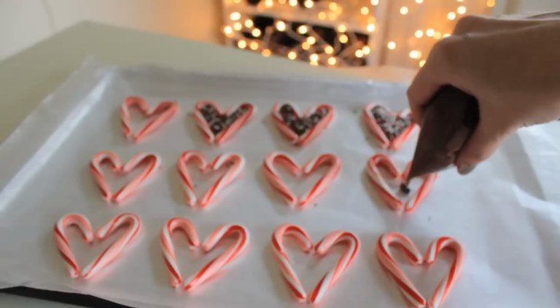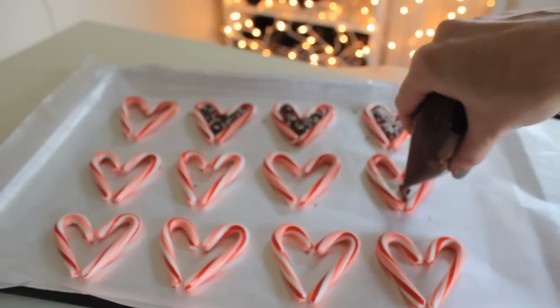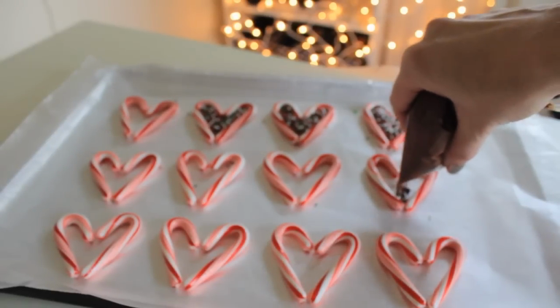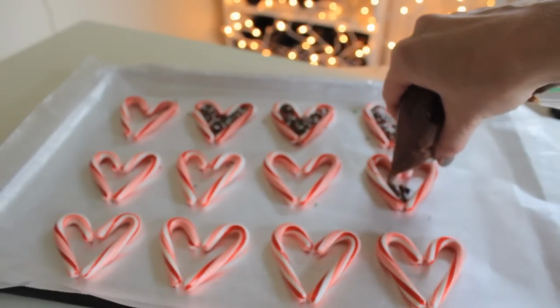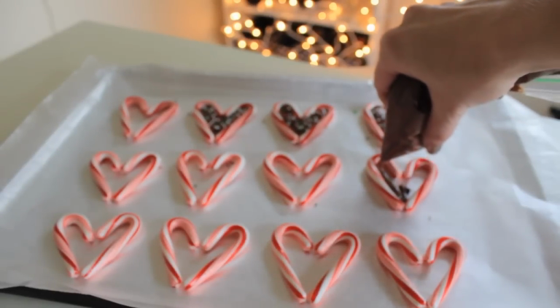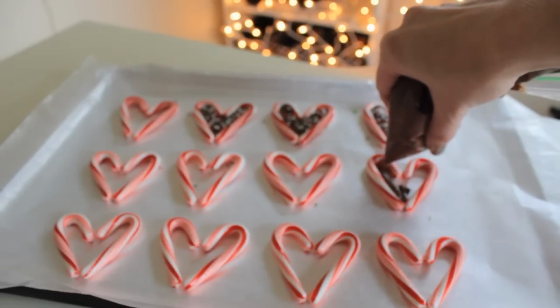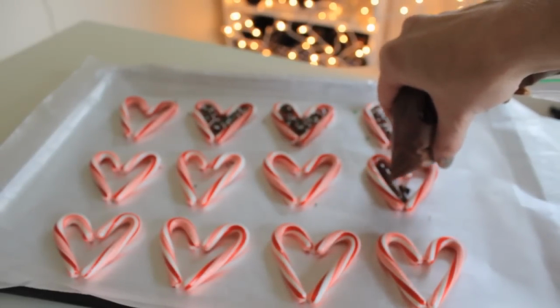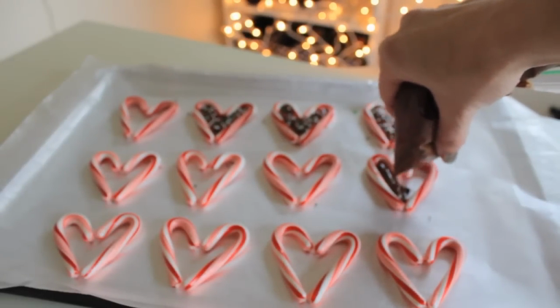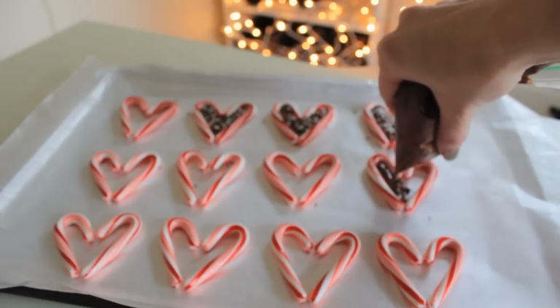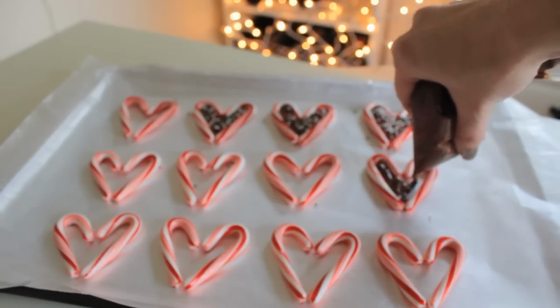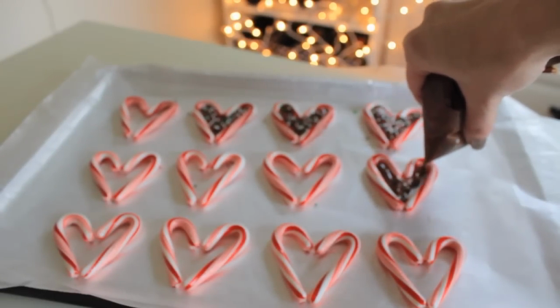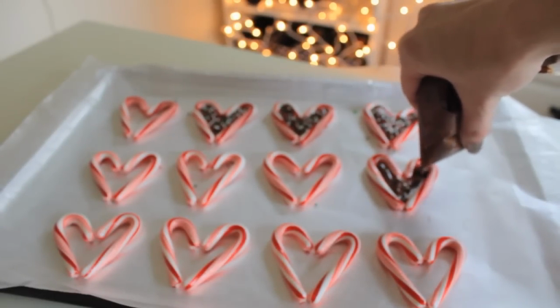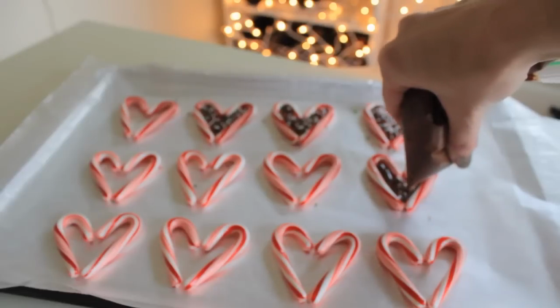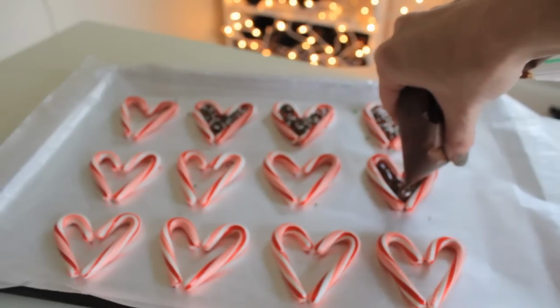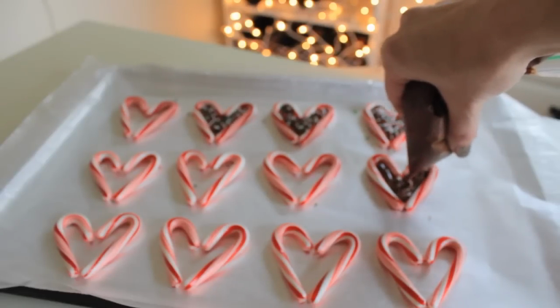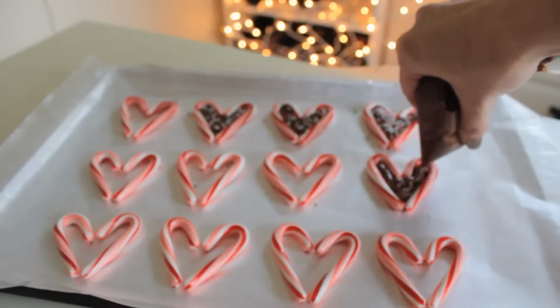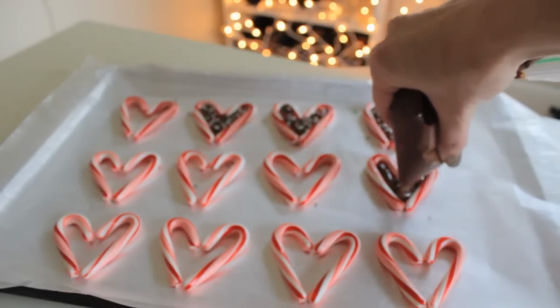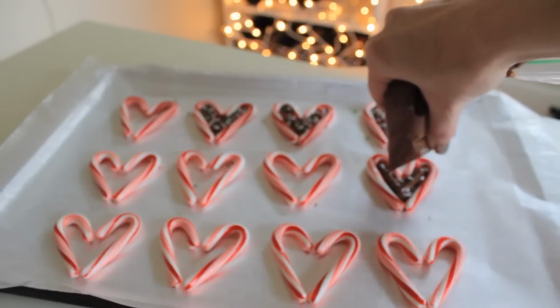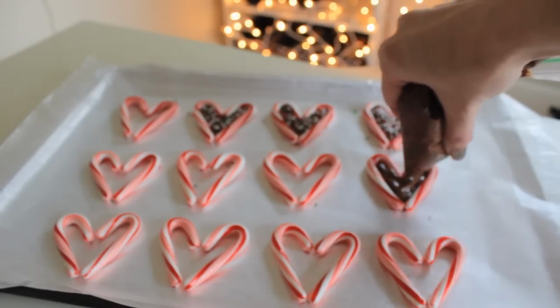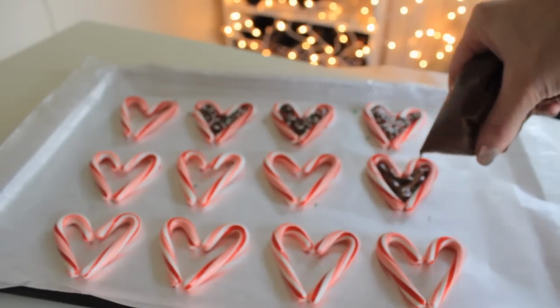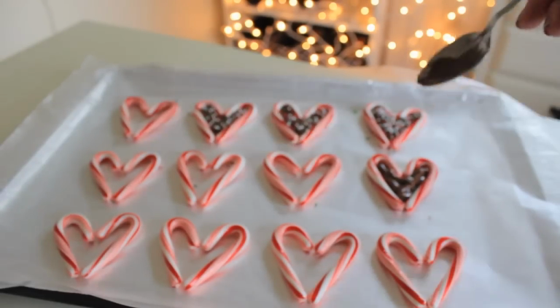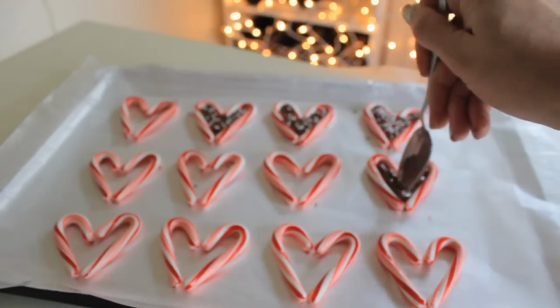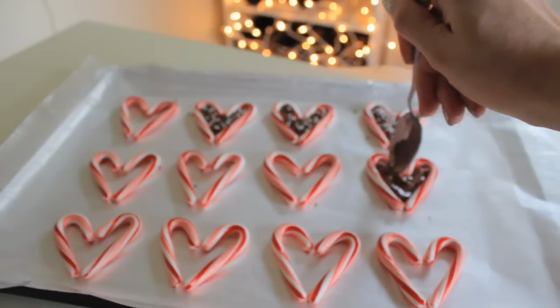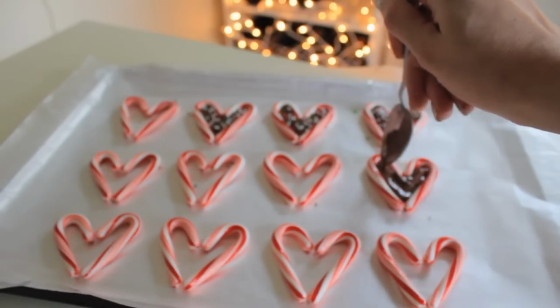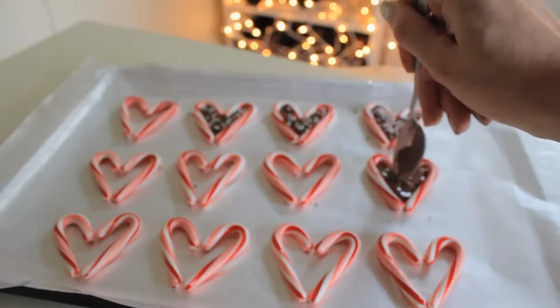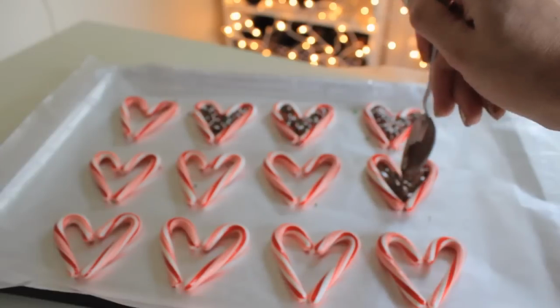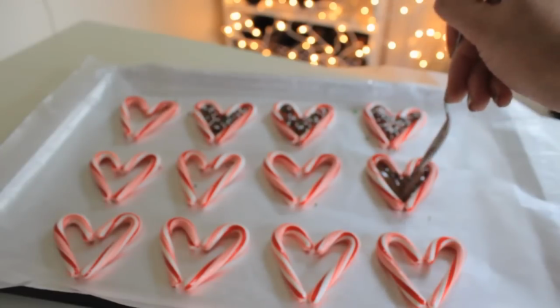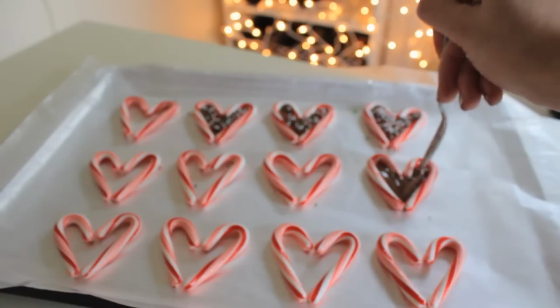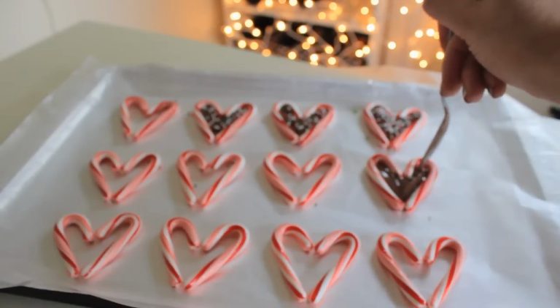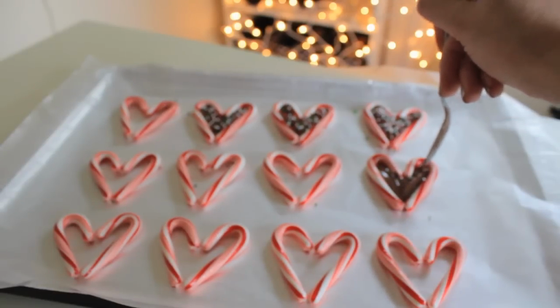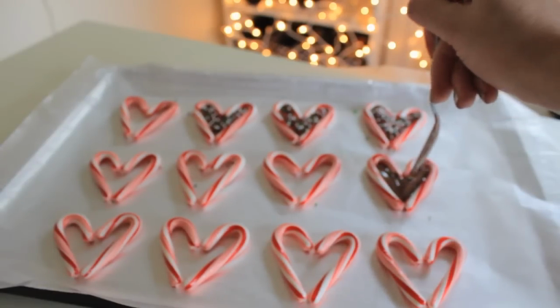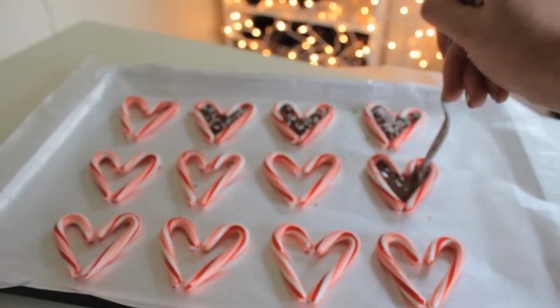Now we're just going to start piping the chocolate into the candy canes. Like I said, if you don't have a baggie you can also just use a spoon, but using the baggie works a lot easier. After you've piped your chocolate in, if you want it a little bit smoother you can just use your spoon to smooth it out.